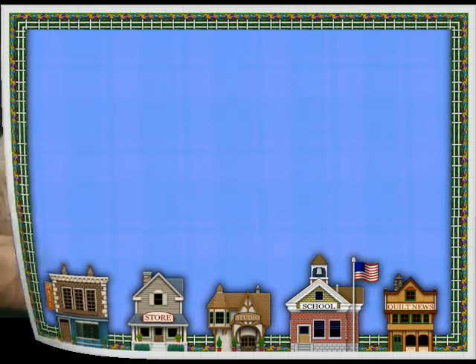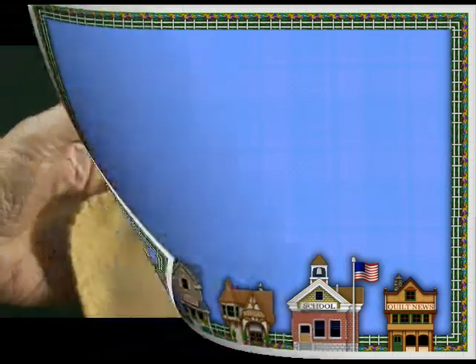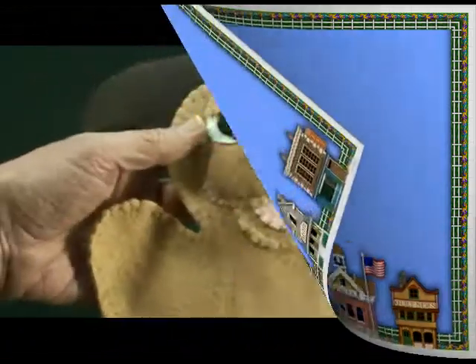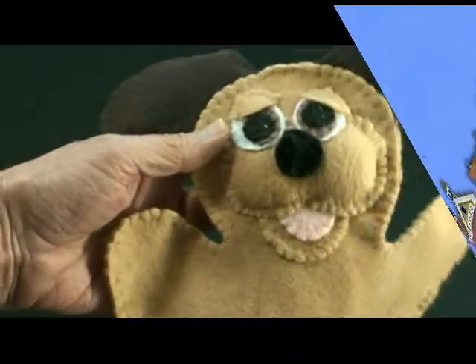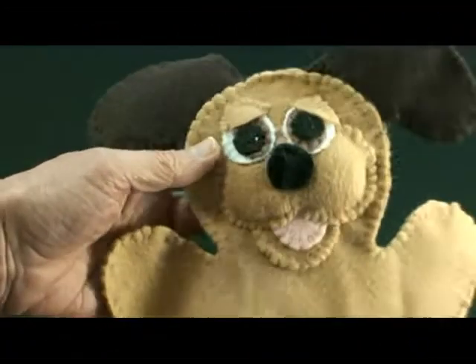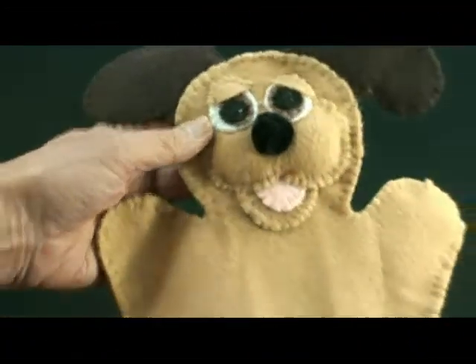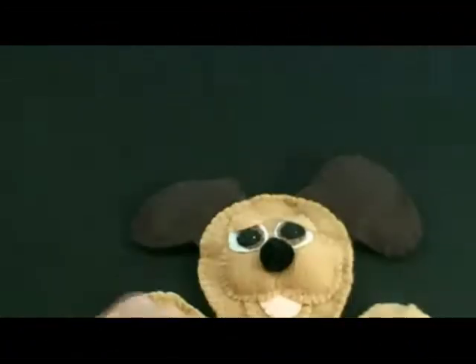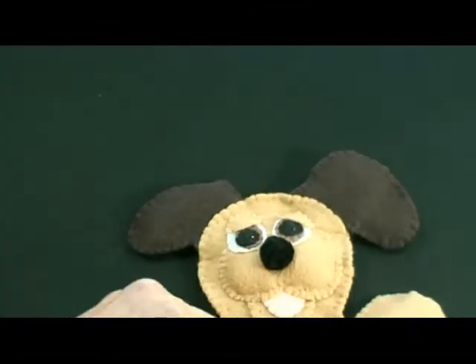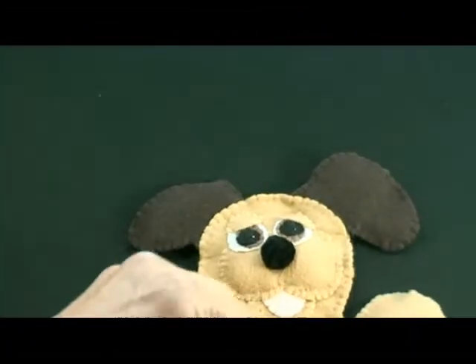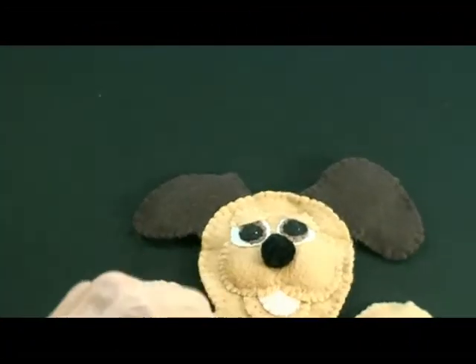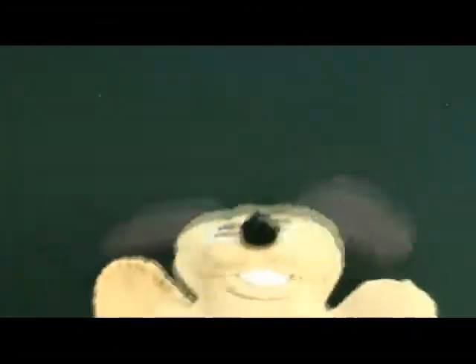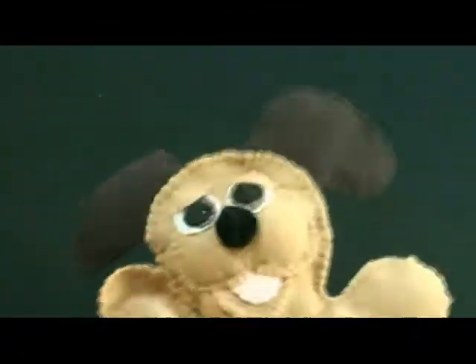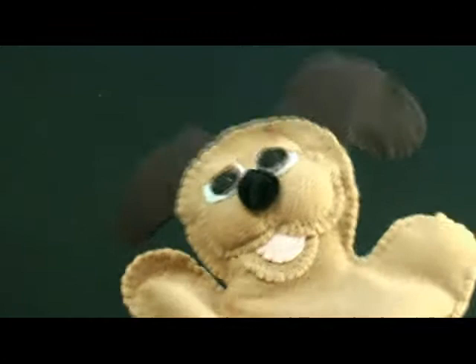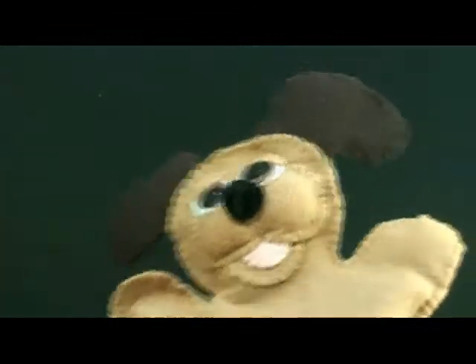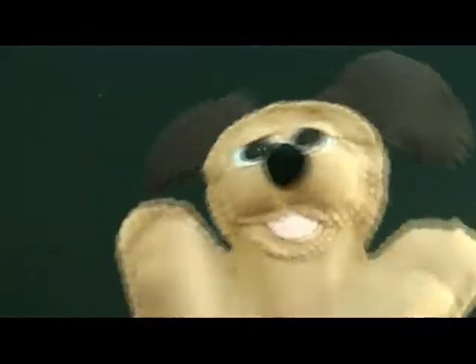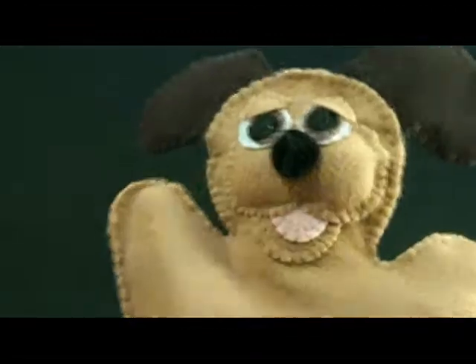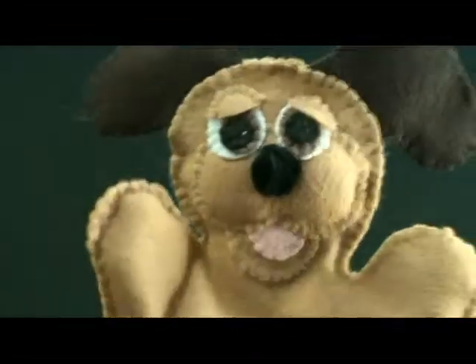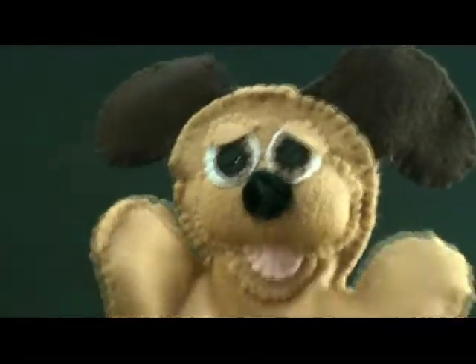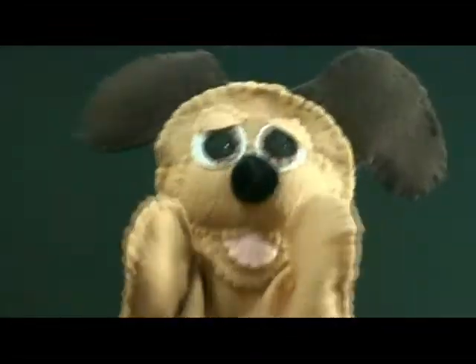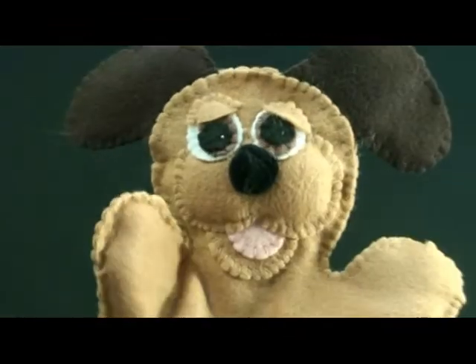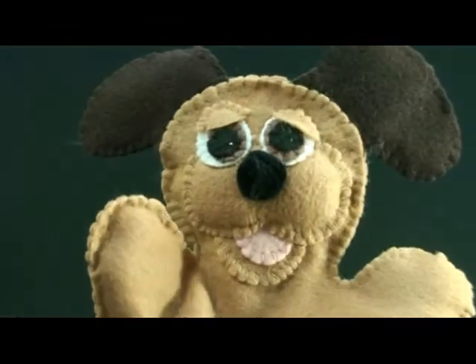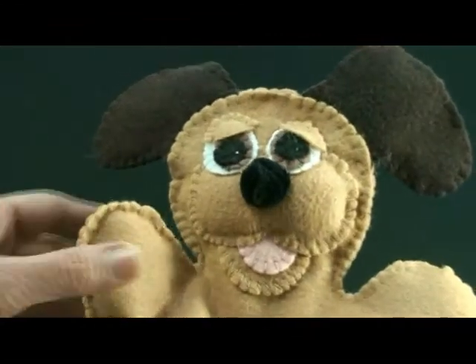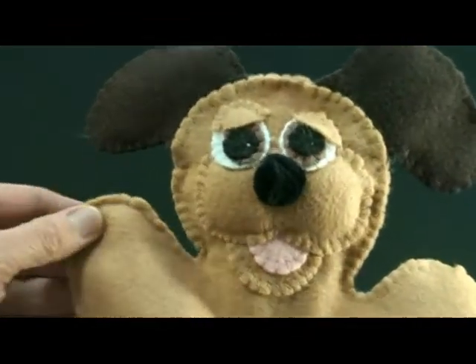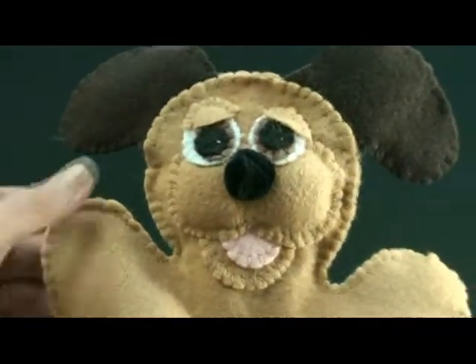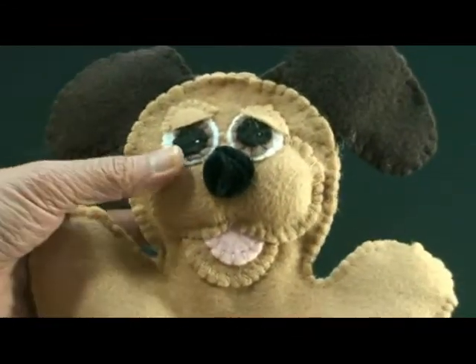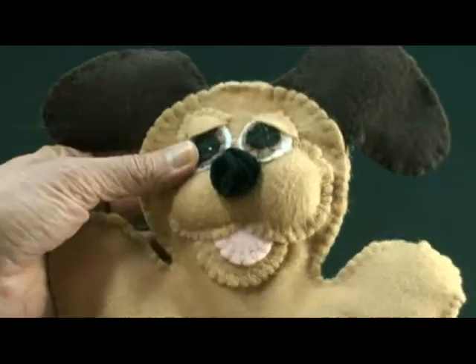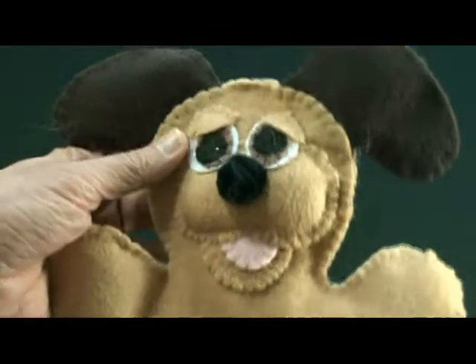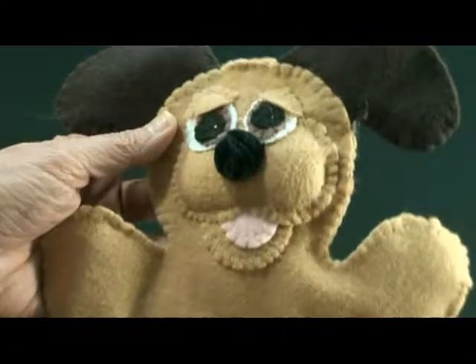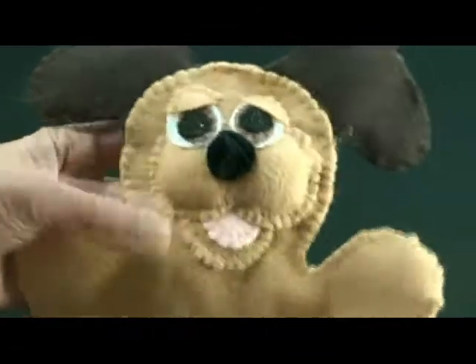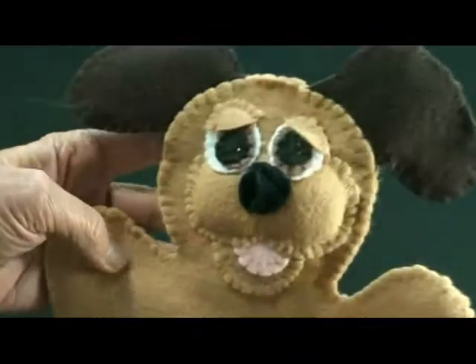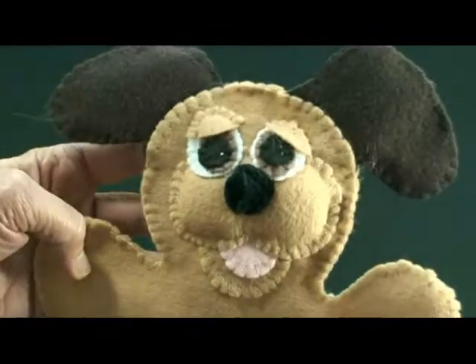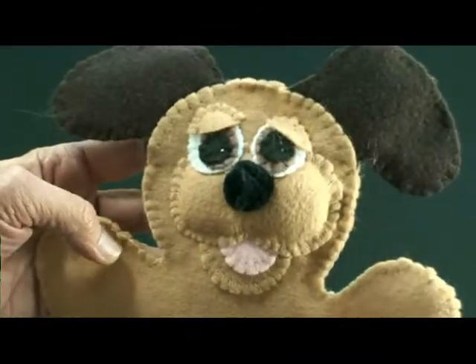I'd like to show you this darling puppy puppet. It turns out so cute — kids love these. It's very easy to do with just felt, and I'll show you how to do it.